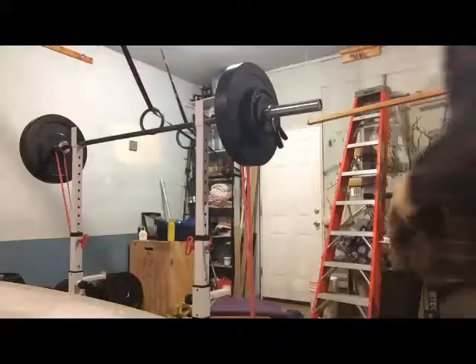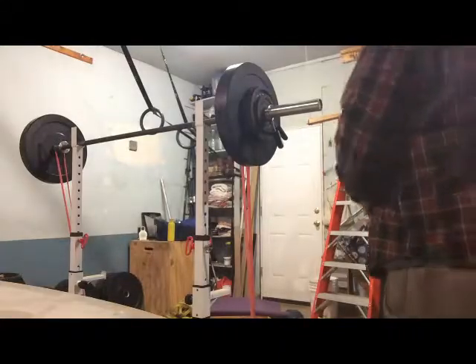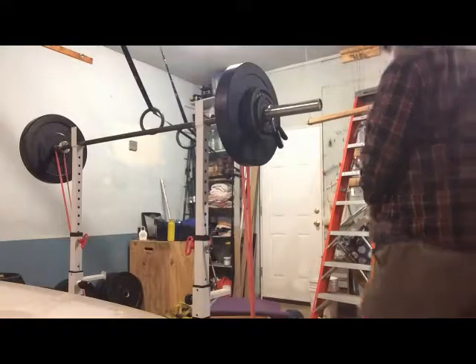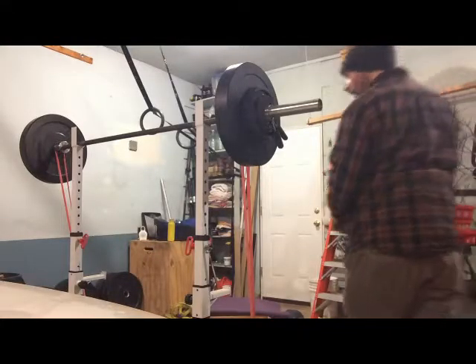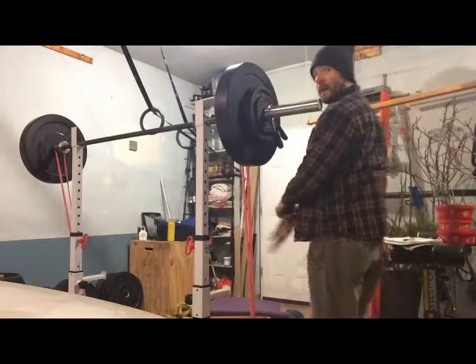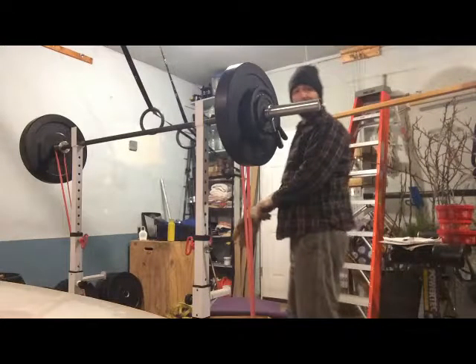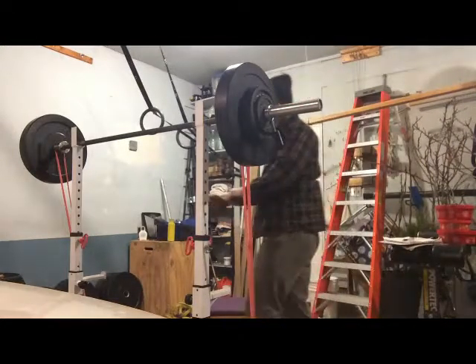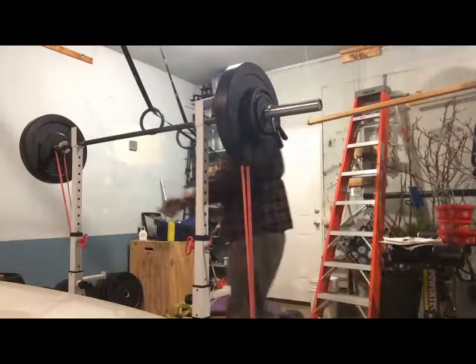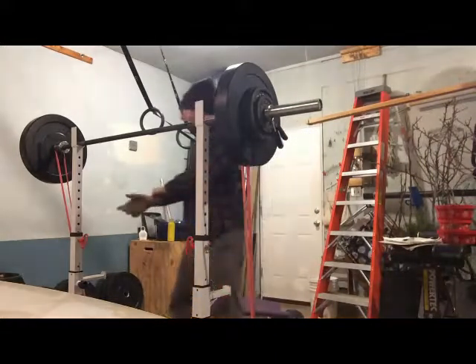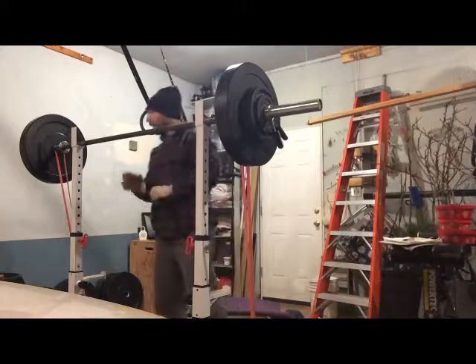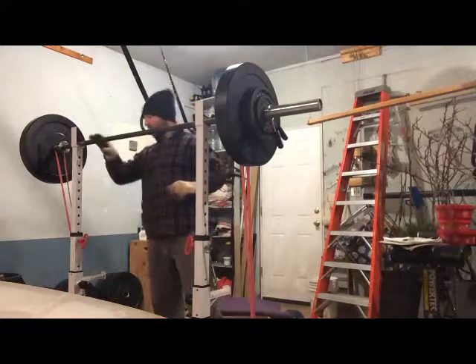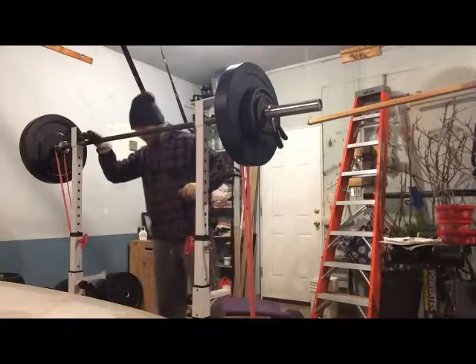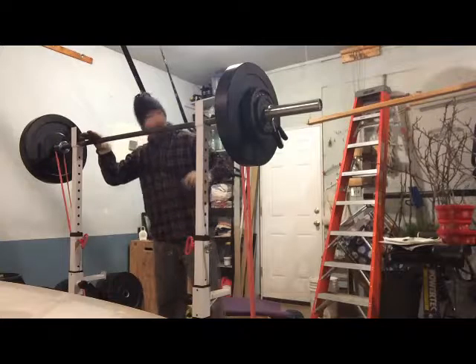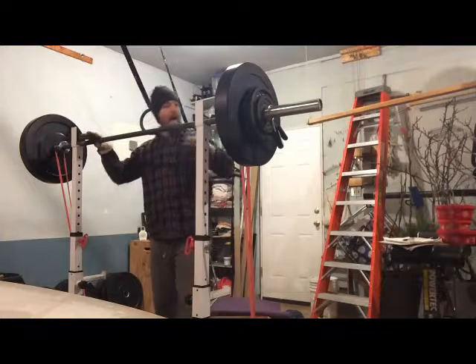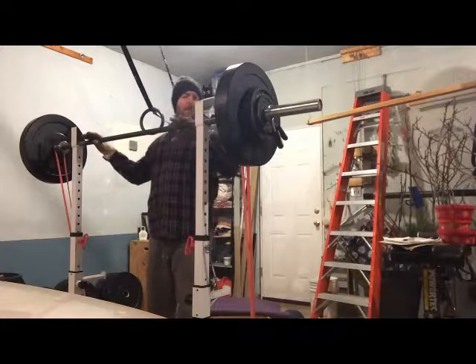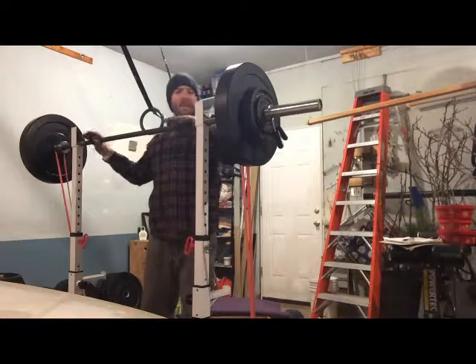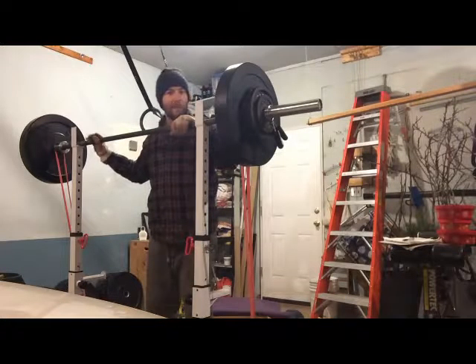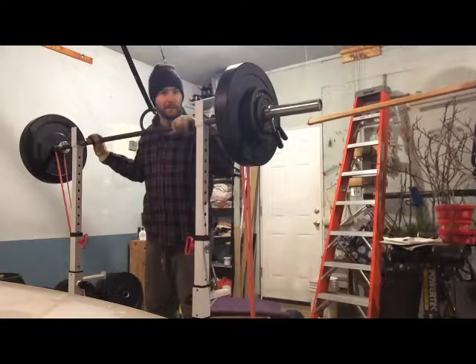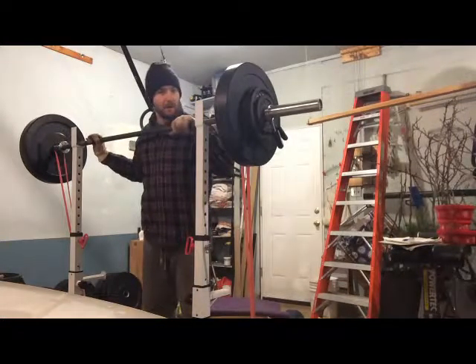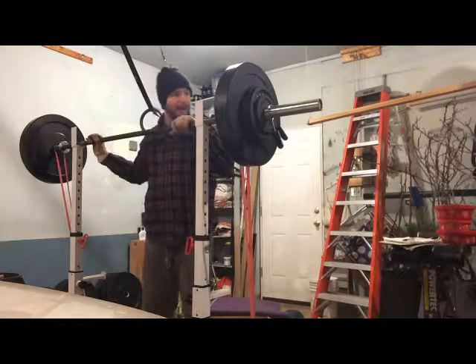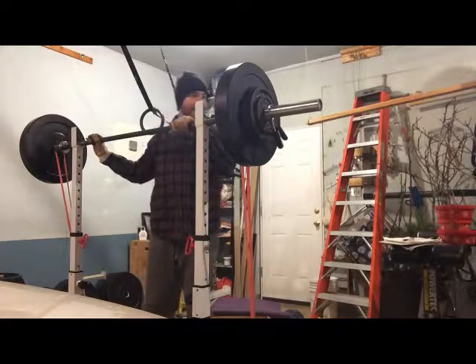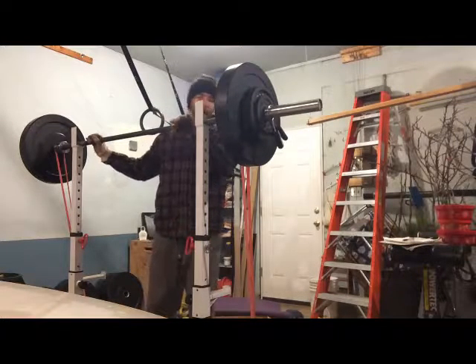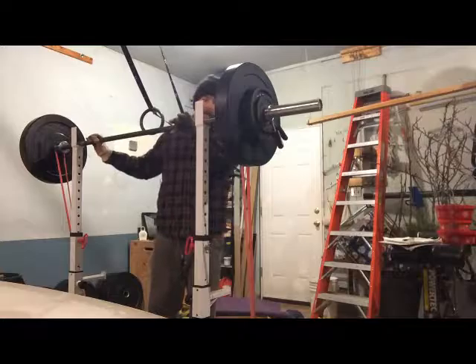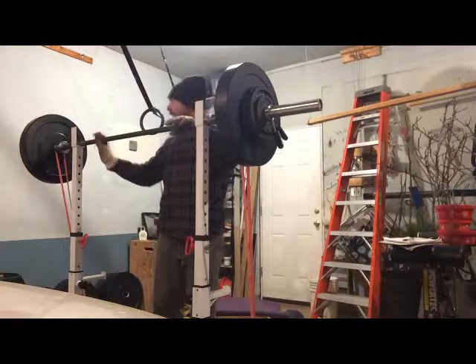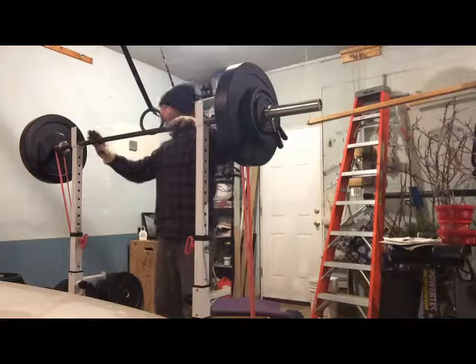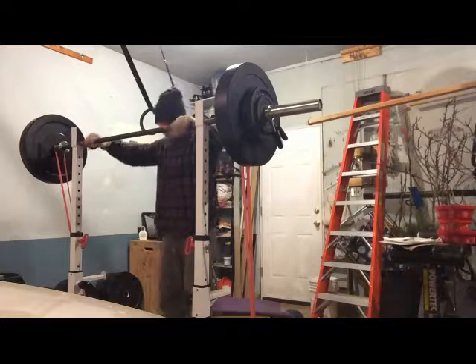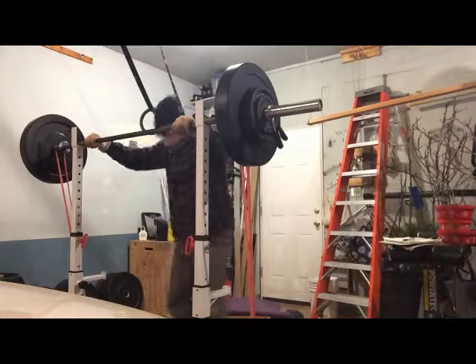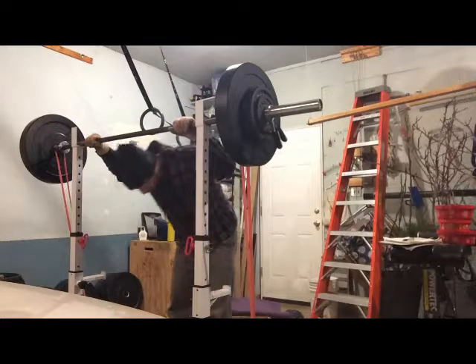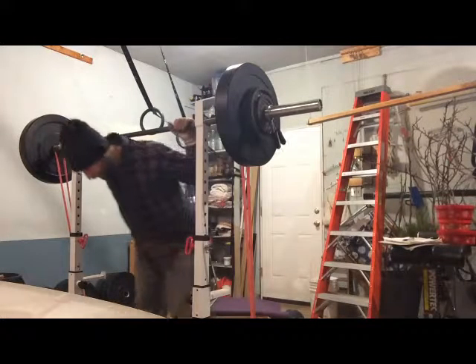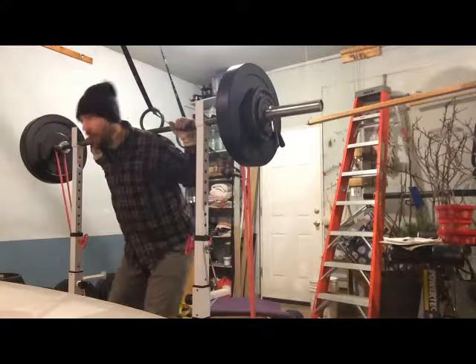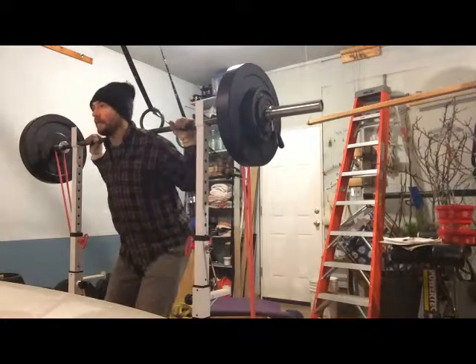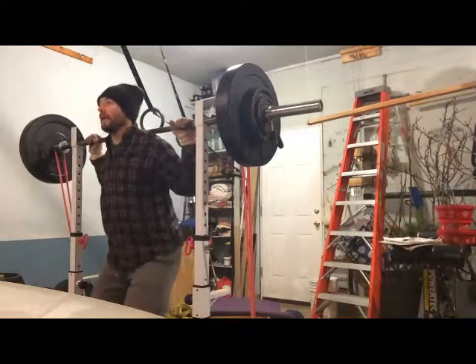Hey guys, some dynamic effort squats today. 14 inch box, 180 on the bar, number two band over top, and I'm going for six sets of four. I've already done two sets, on to number three here.